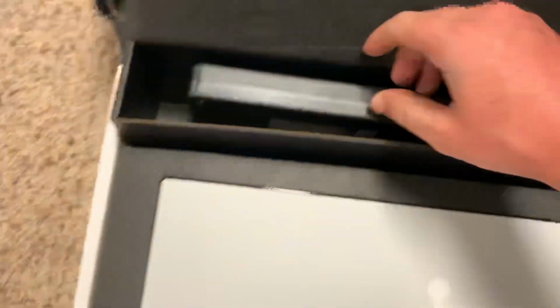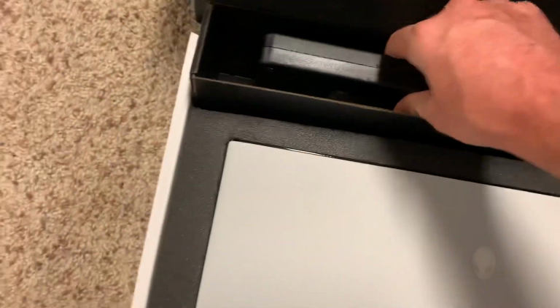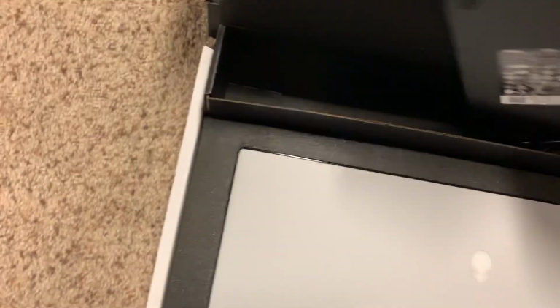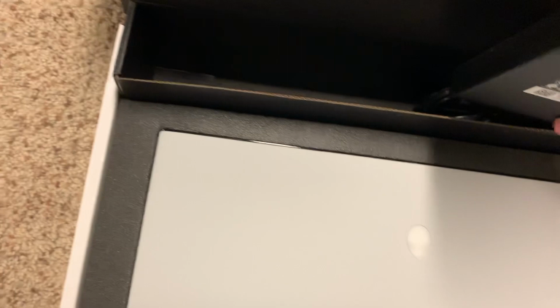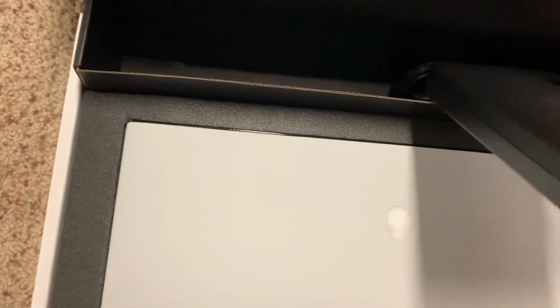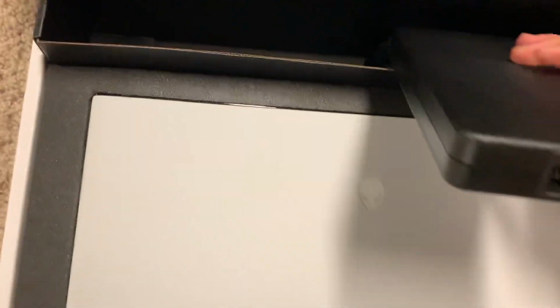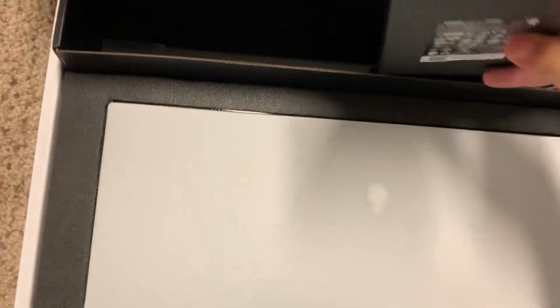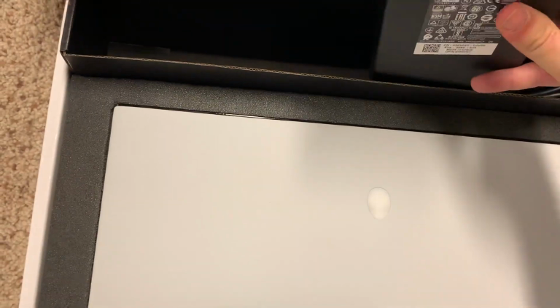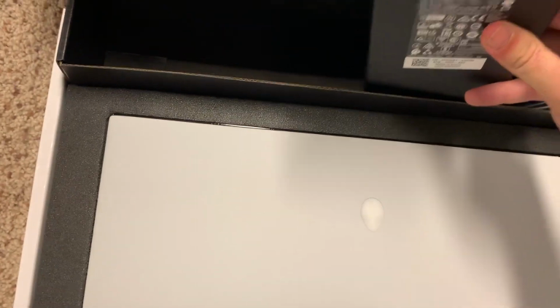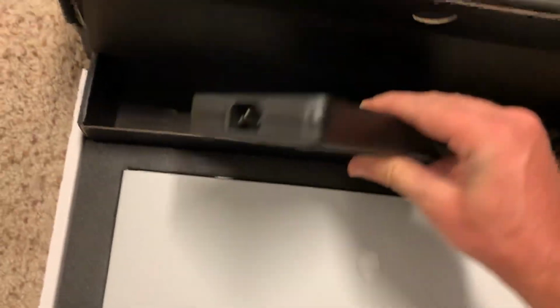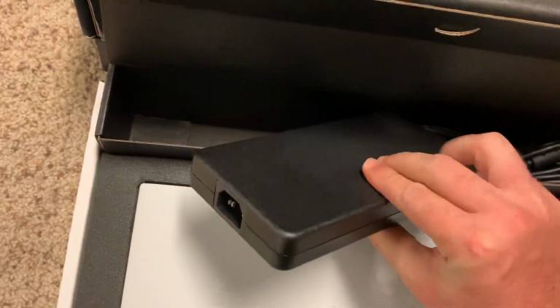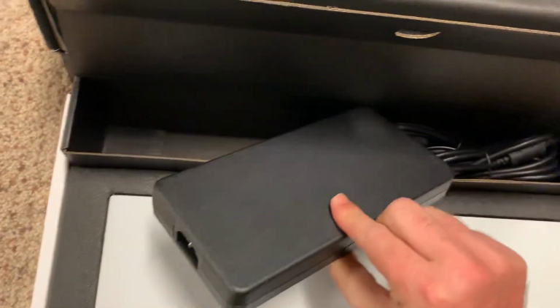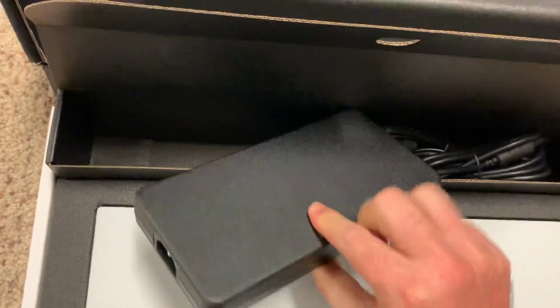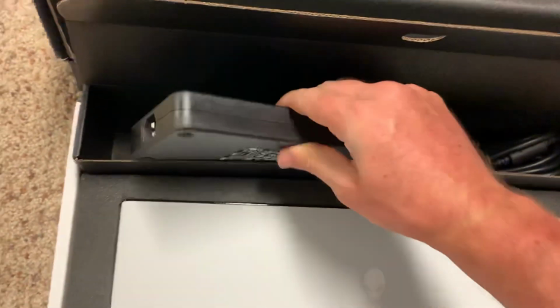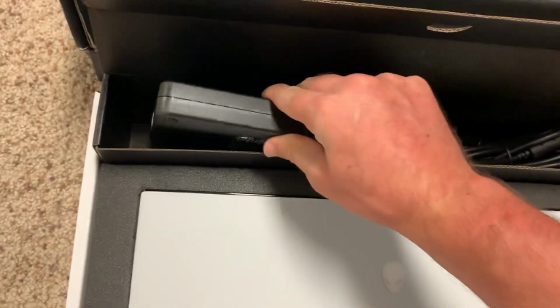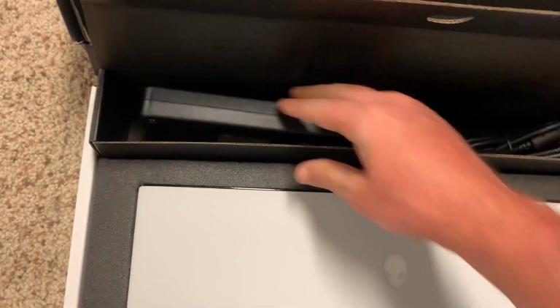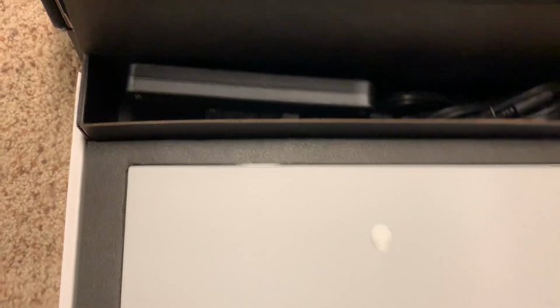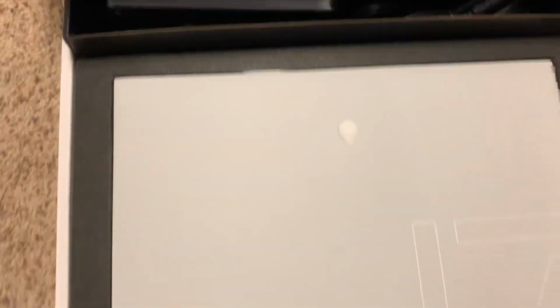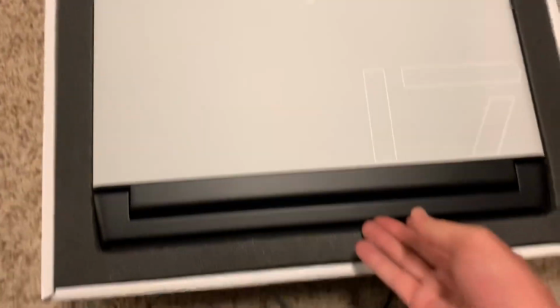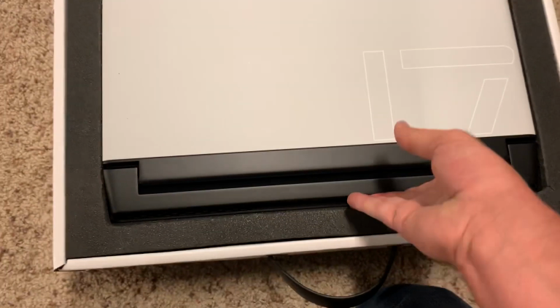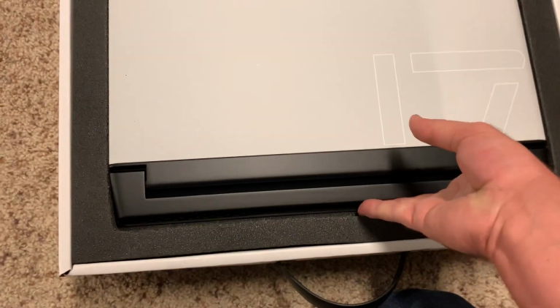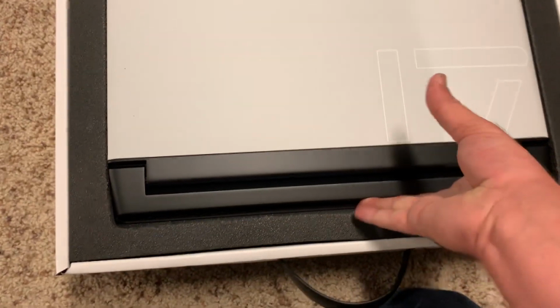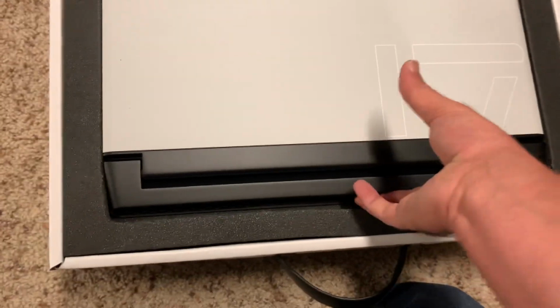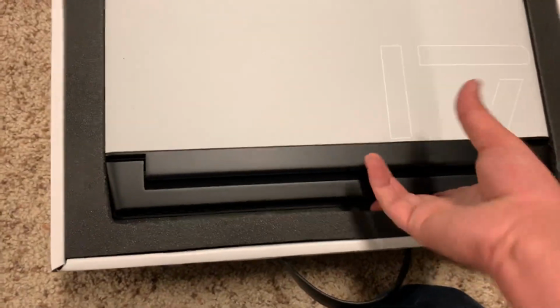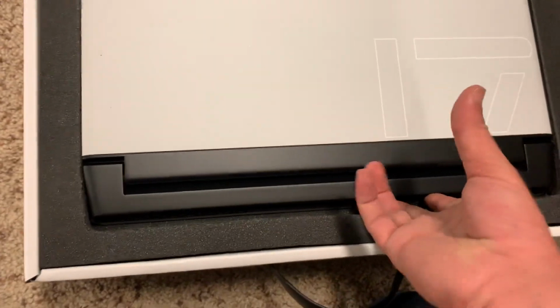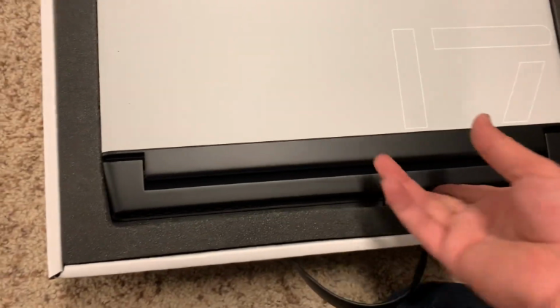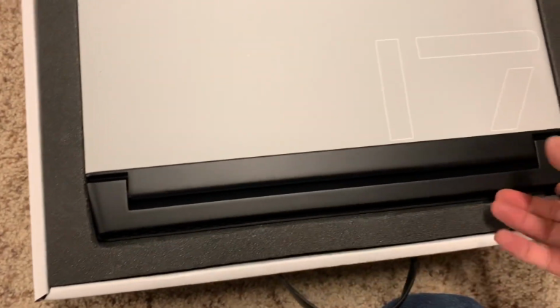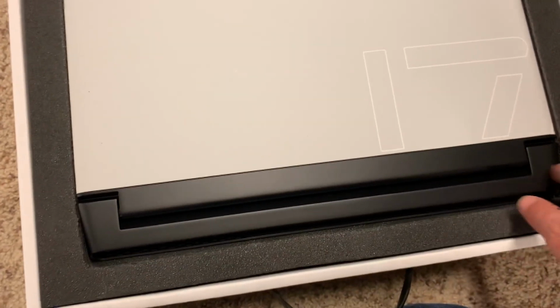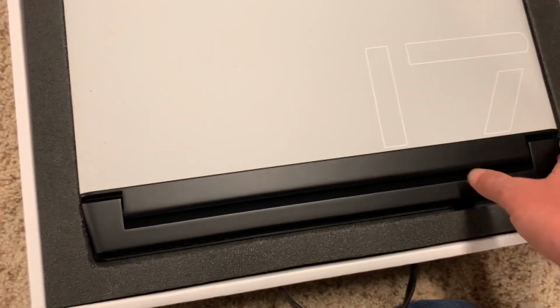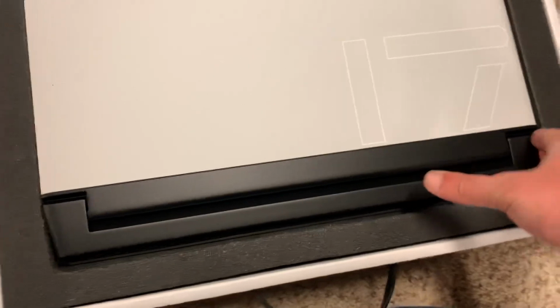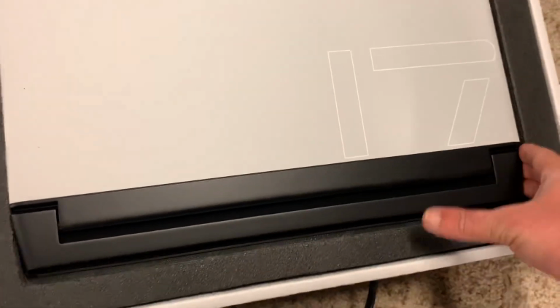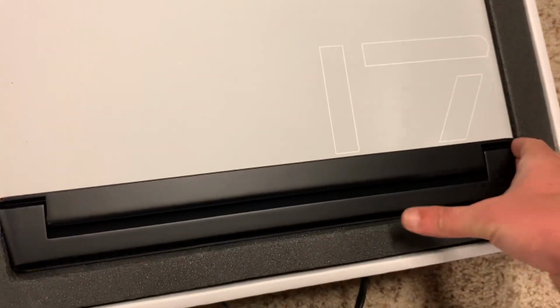I went with the 240 watt power adapter. That's actually pretty slim — I'm shocked. Not much of a difference over the 180 watt.